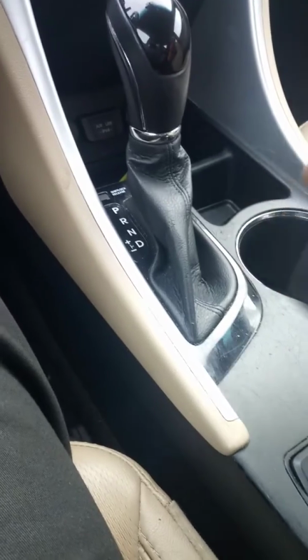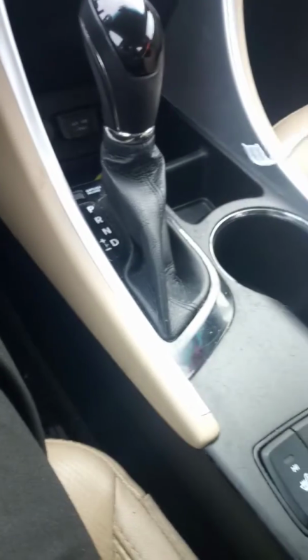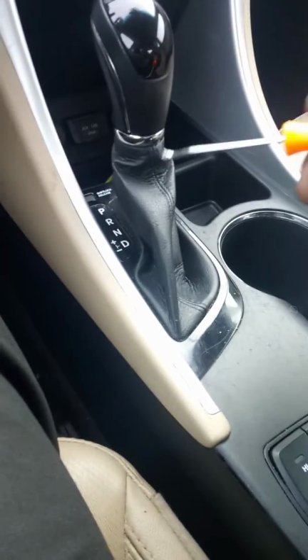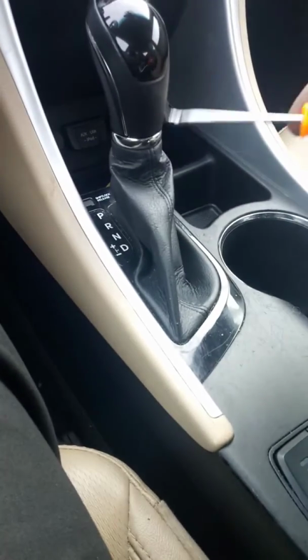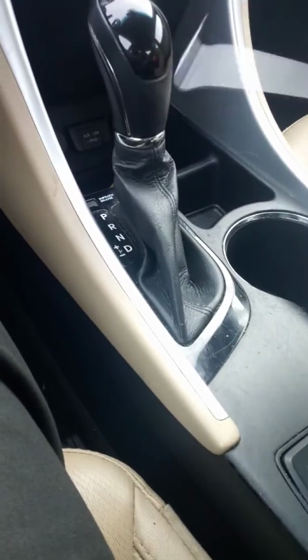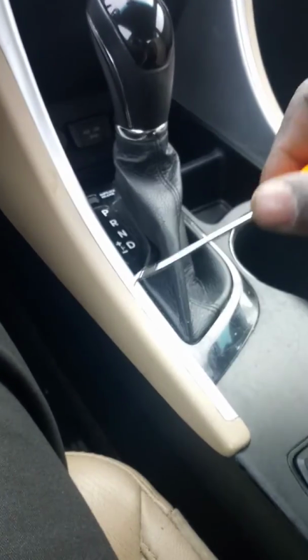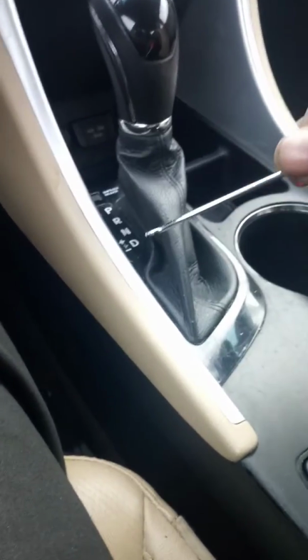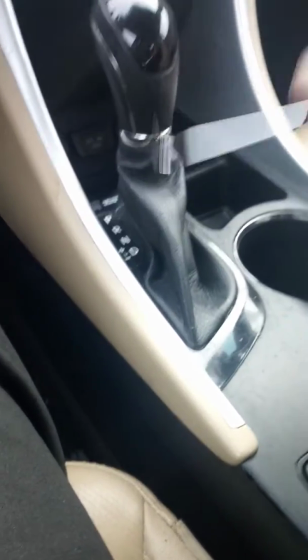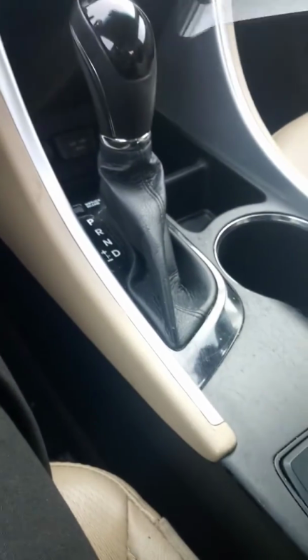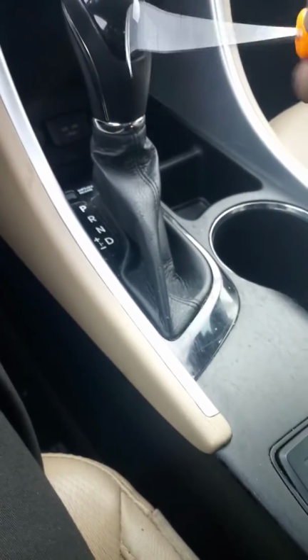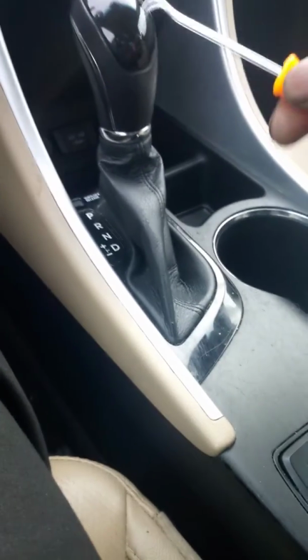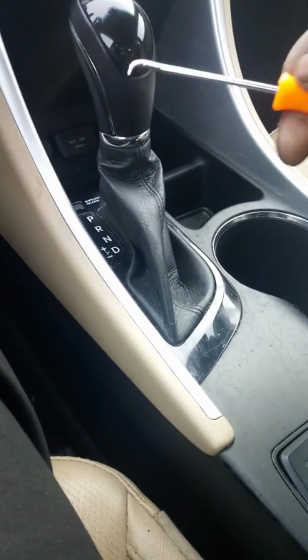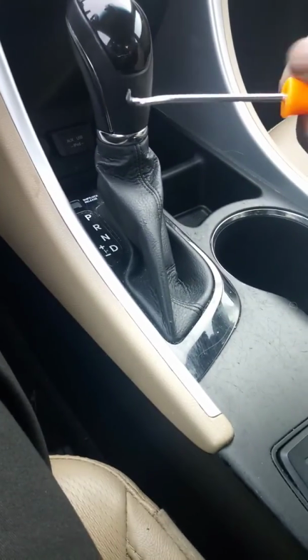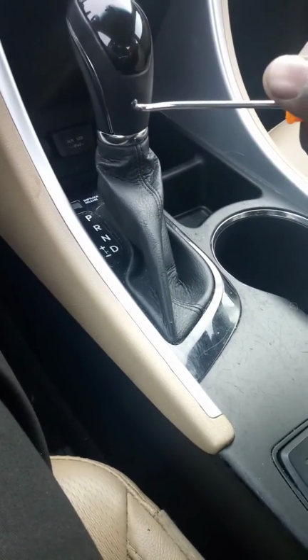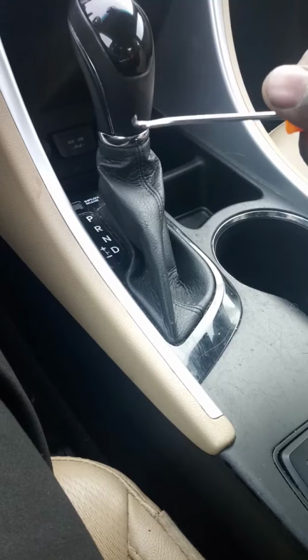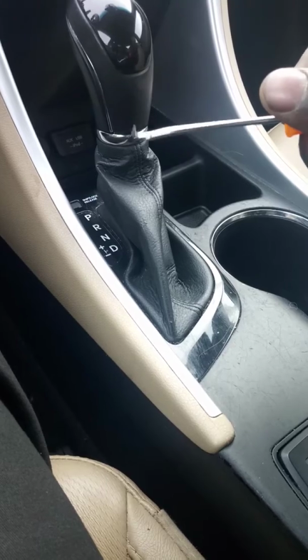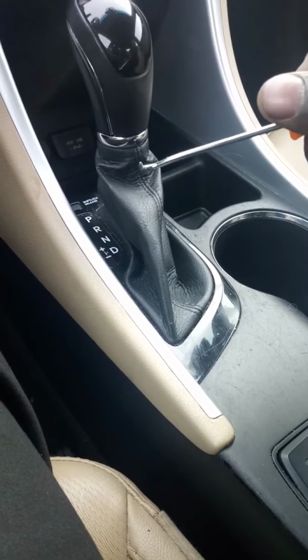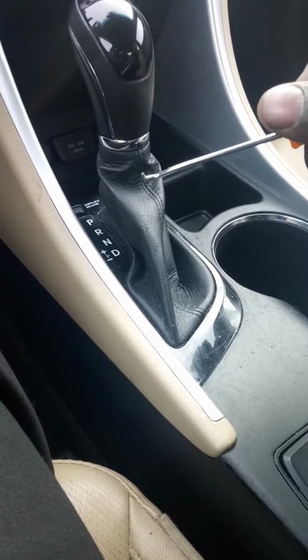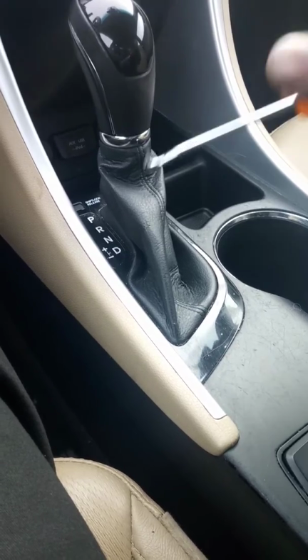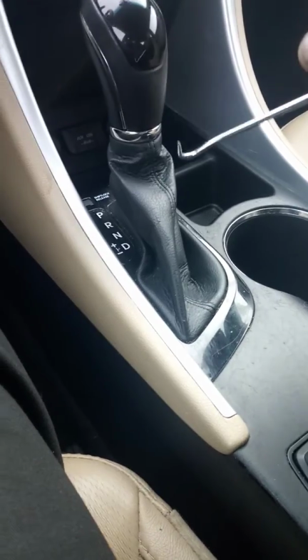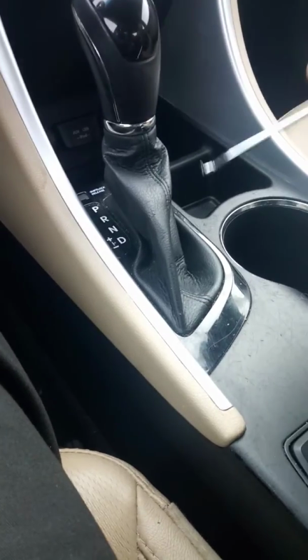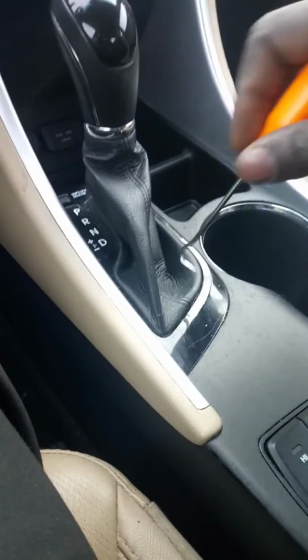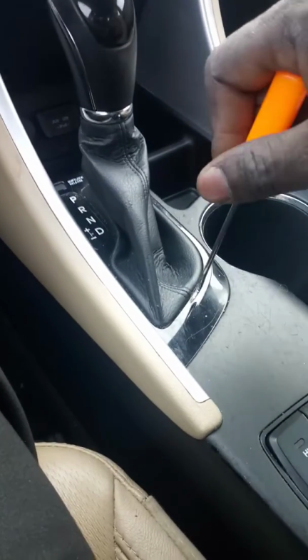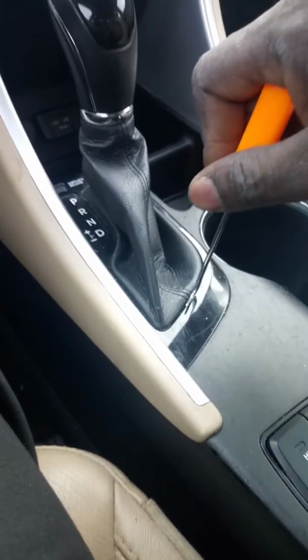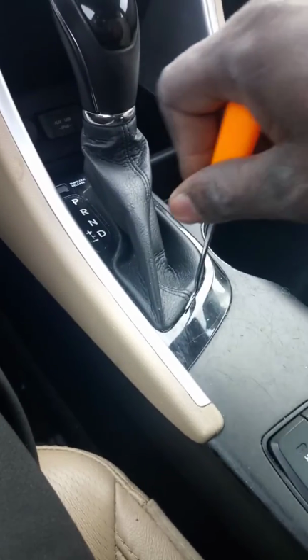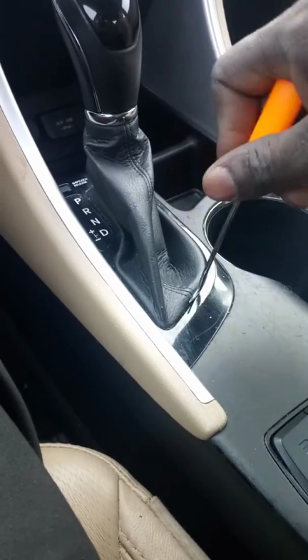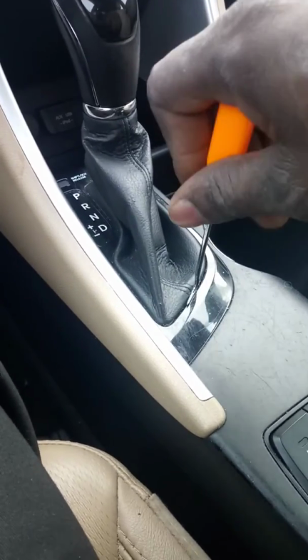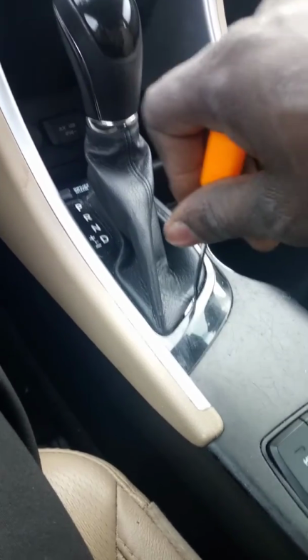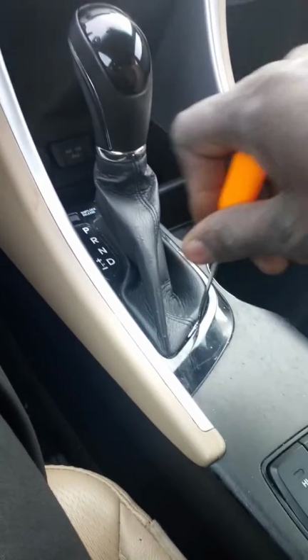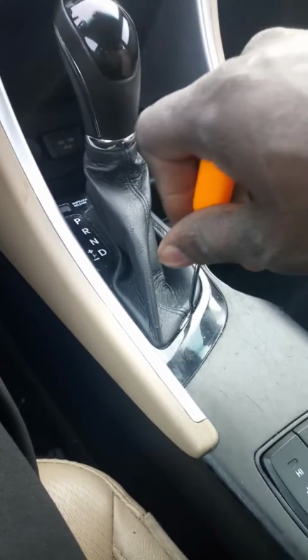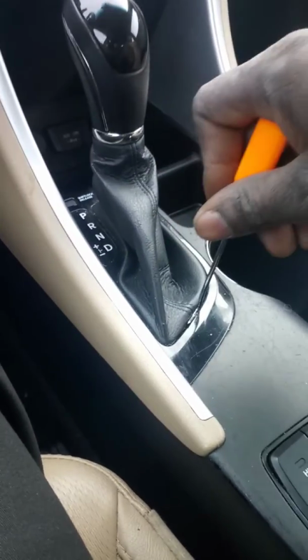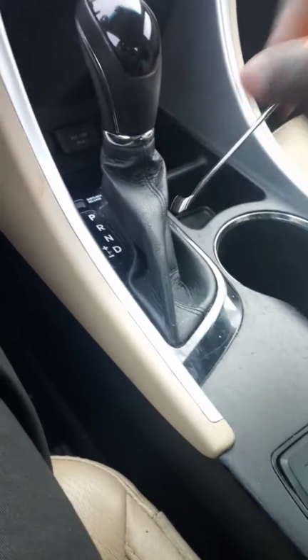This is a new take on how to take off the shift knob on a Hyundai Sonata — 2011, 2012, this is a 2012 — same thing.